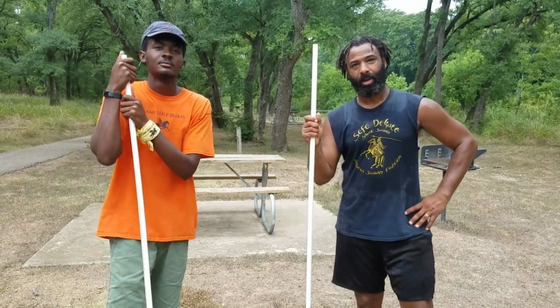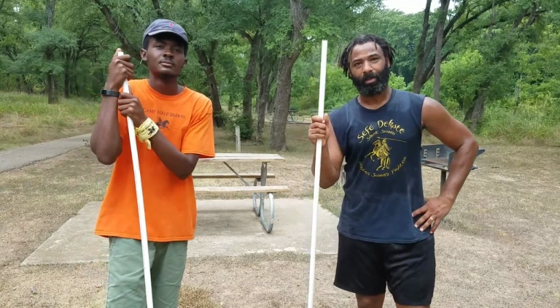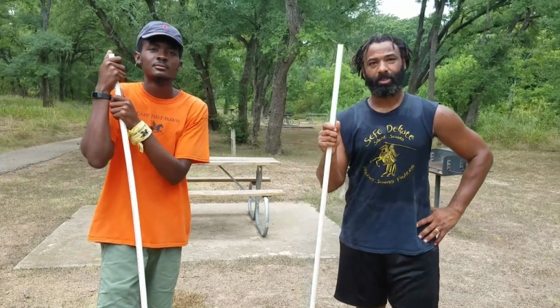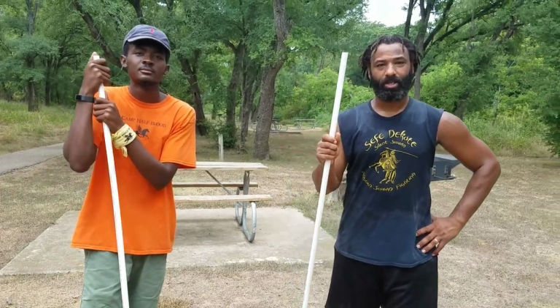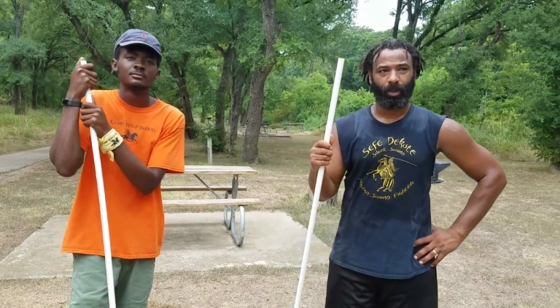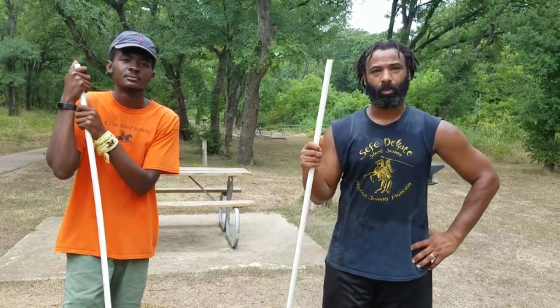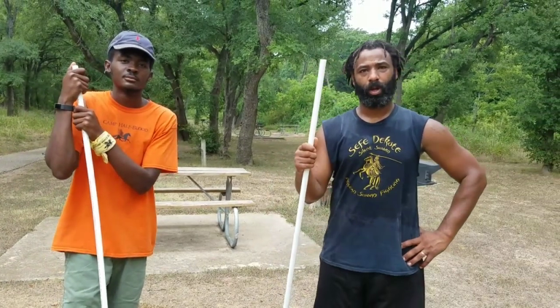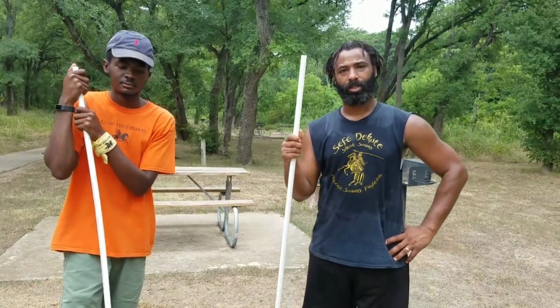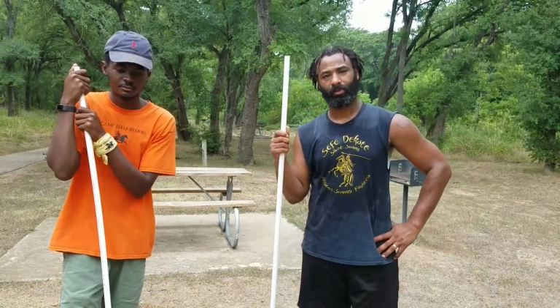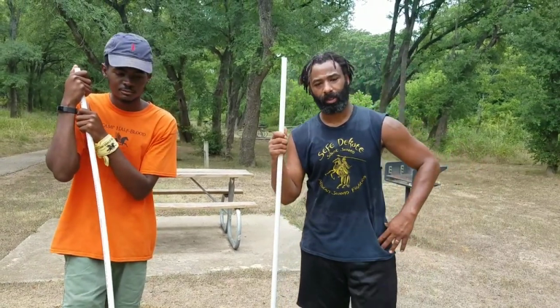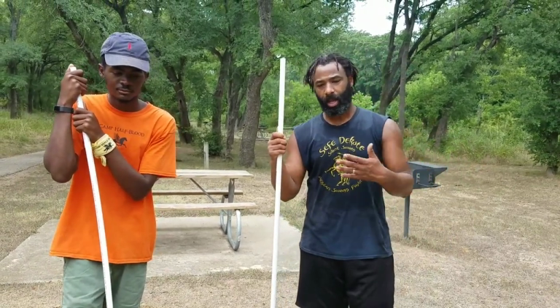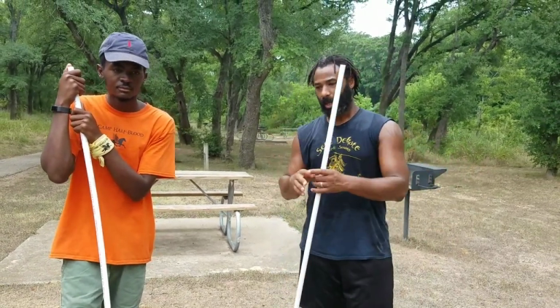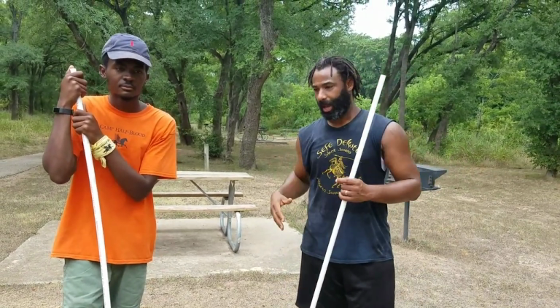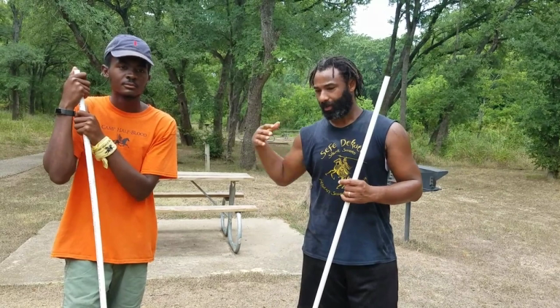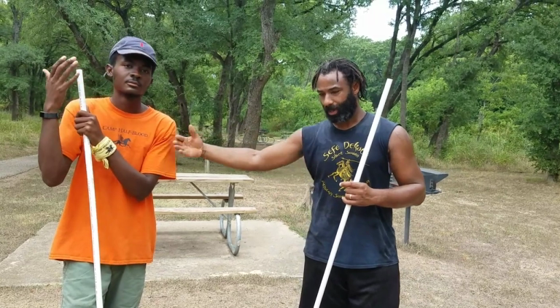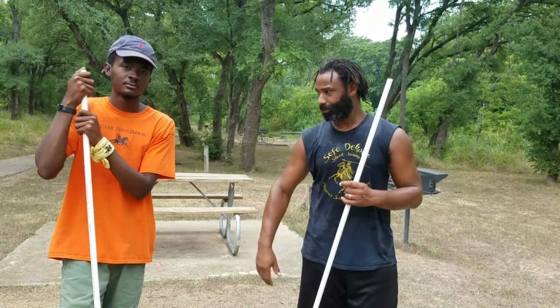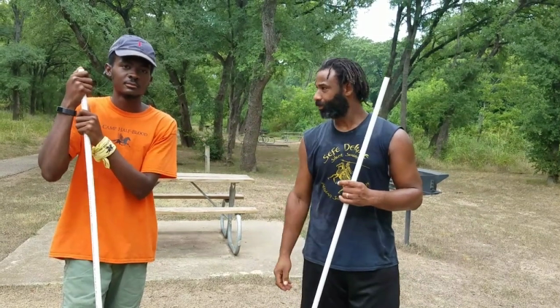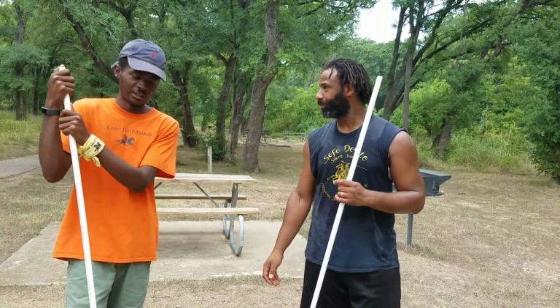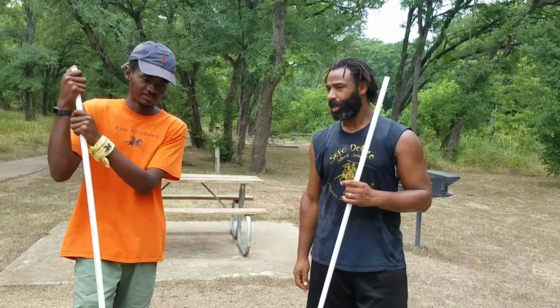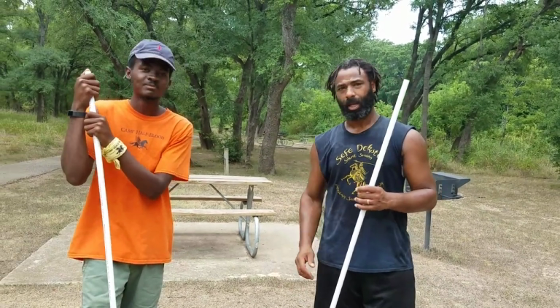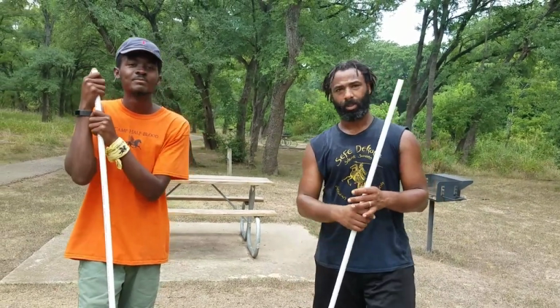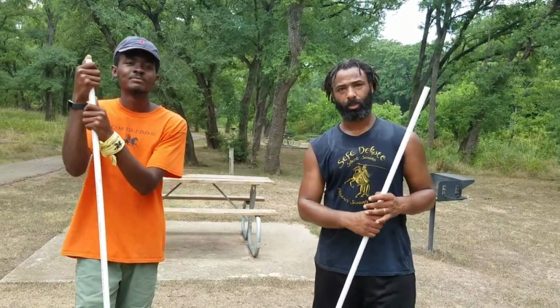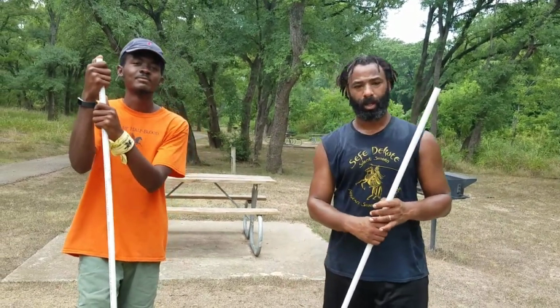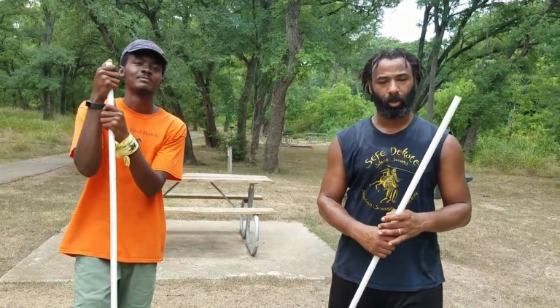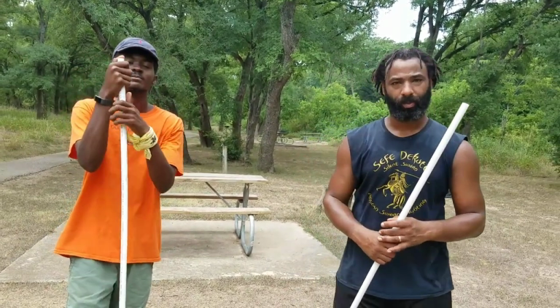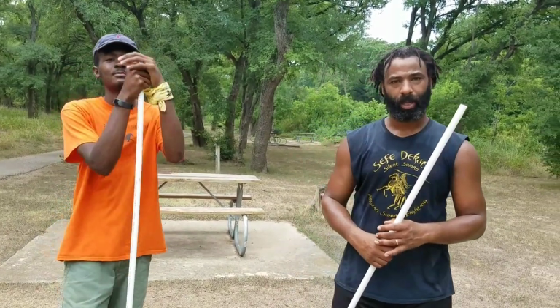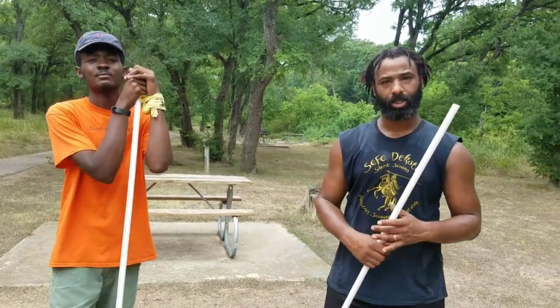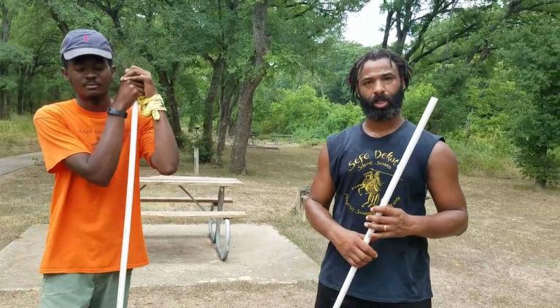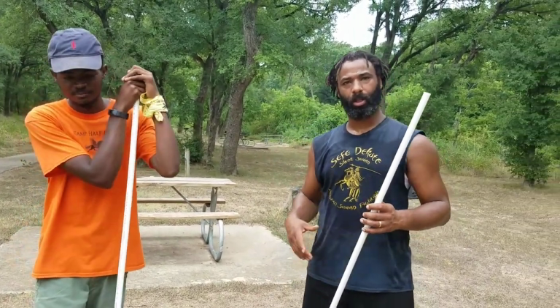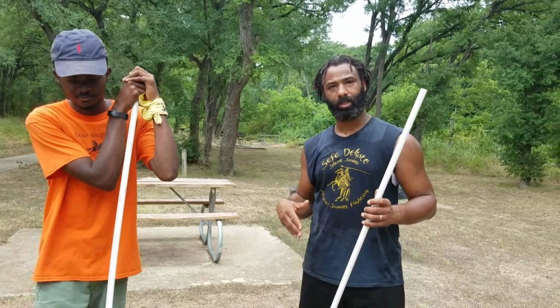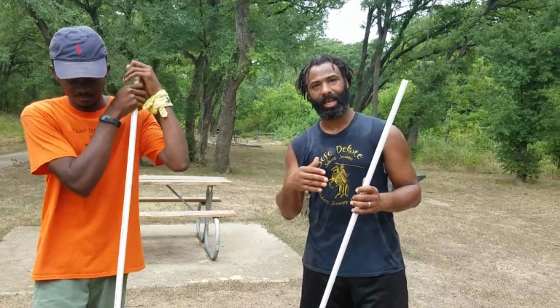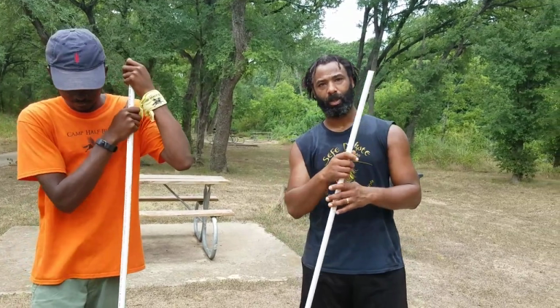Hi Pete, this is Daman Stiff with Austin Warrior Arts in Septicote. We're going to demonstrate a little bit of ancient Egyptian long stick slash spear.